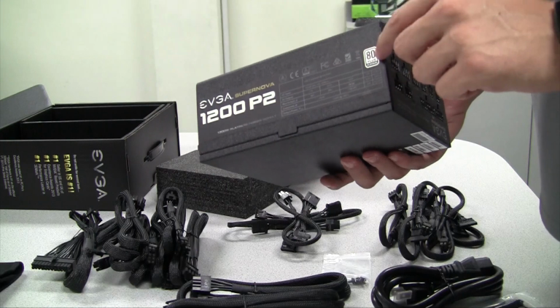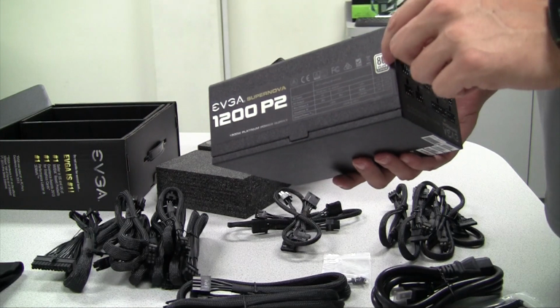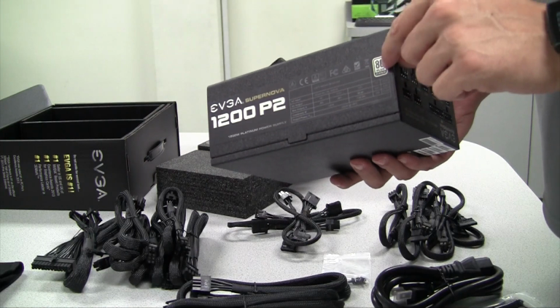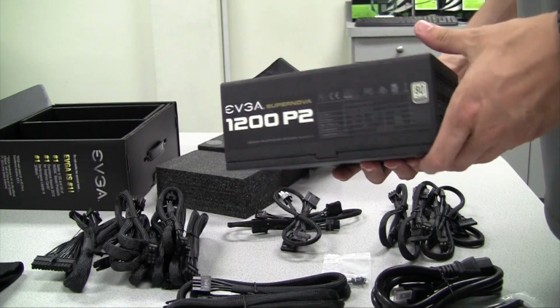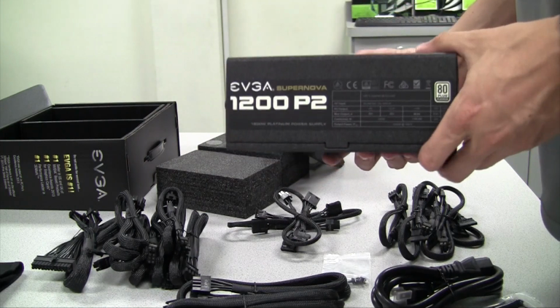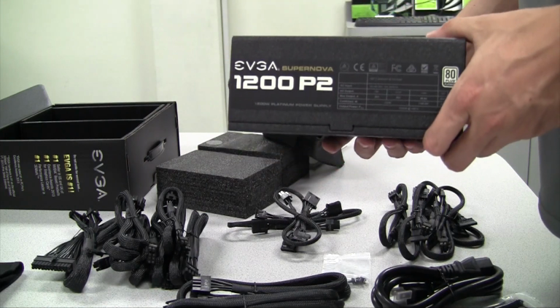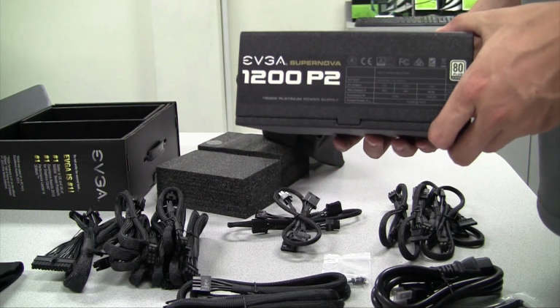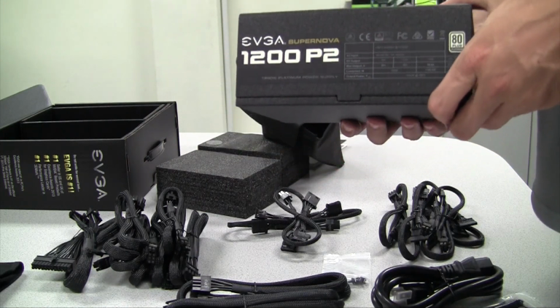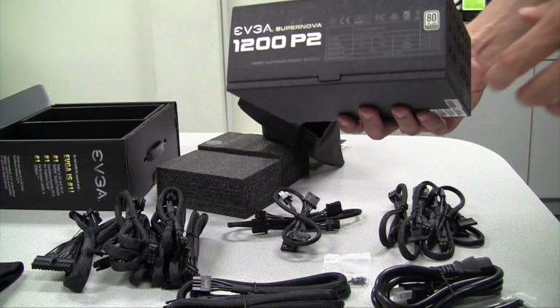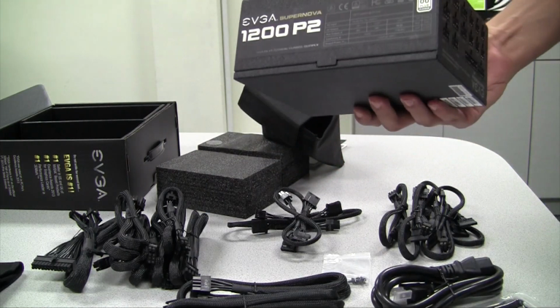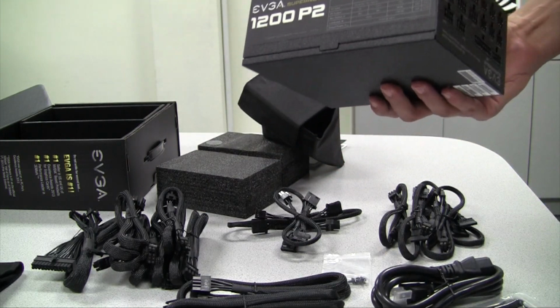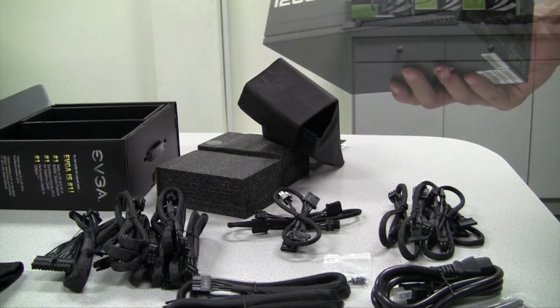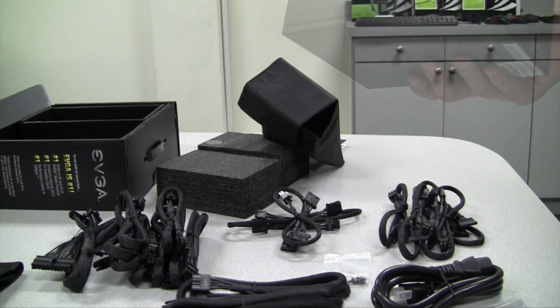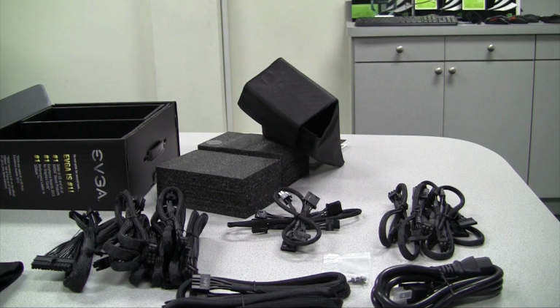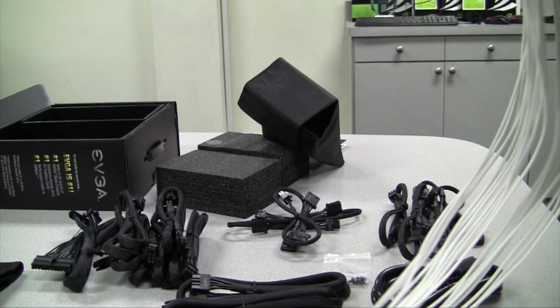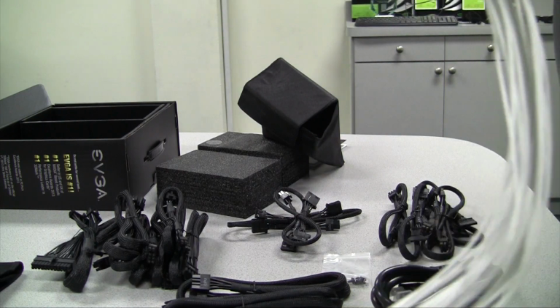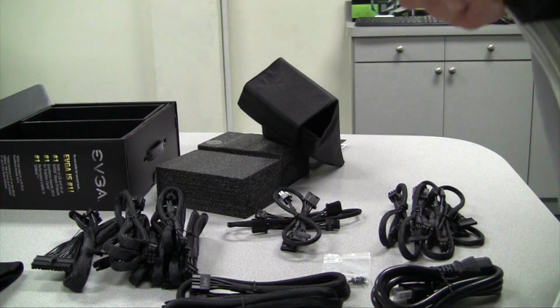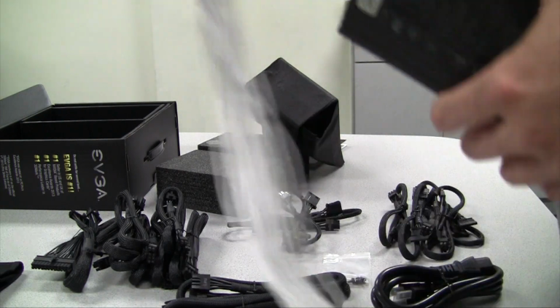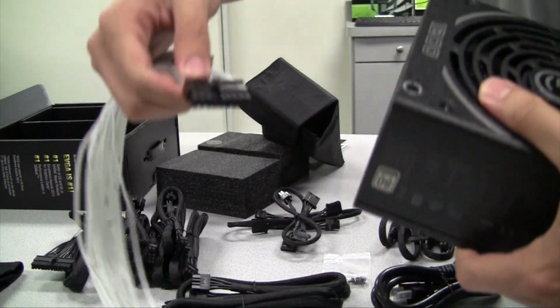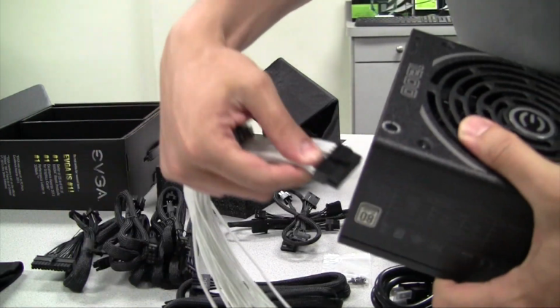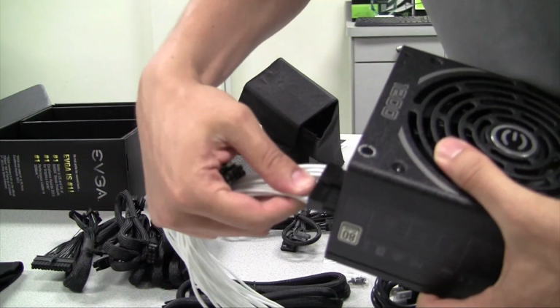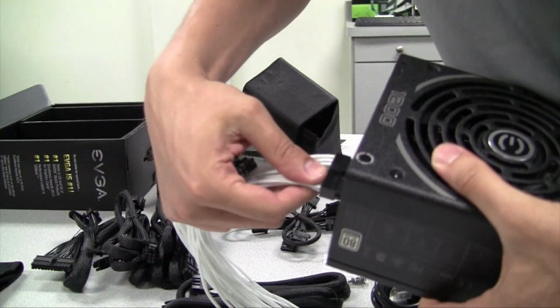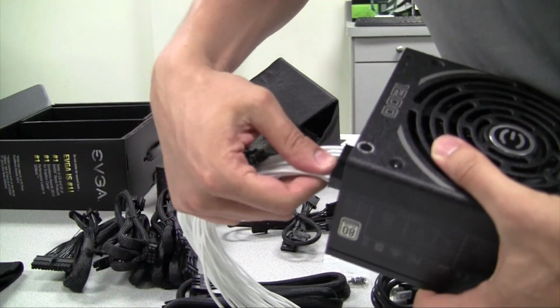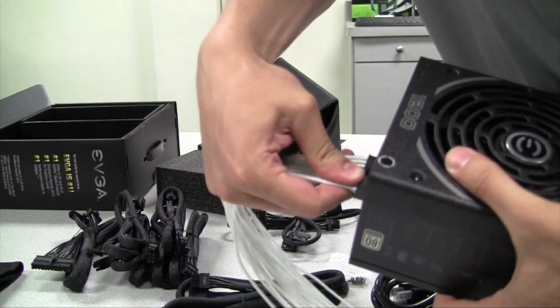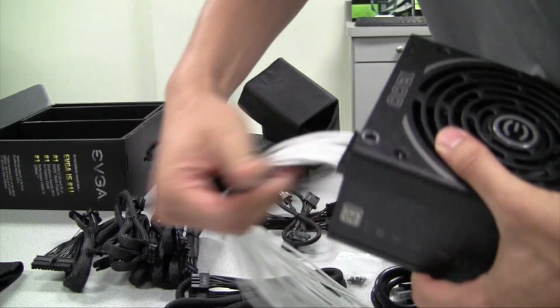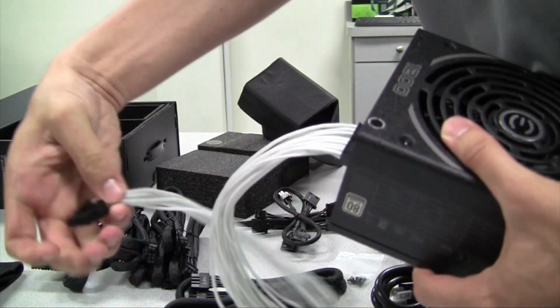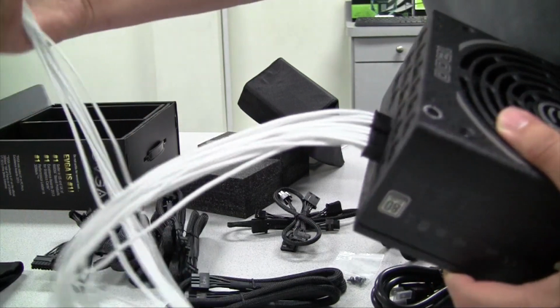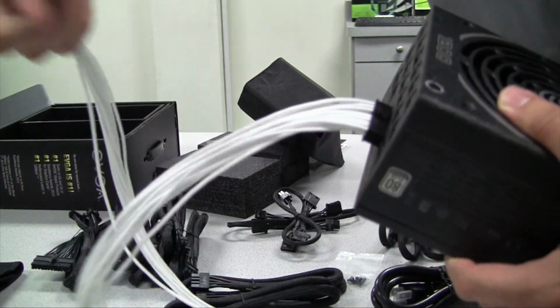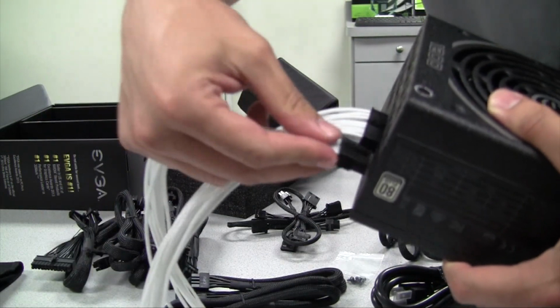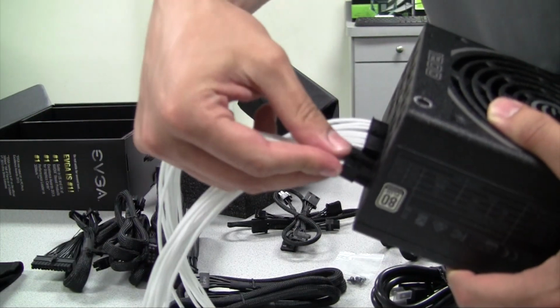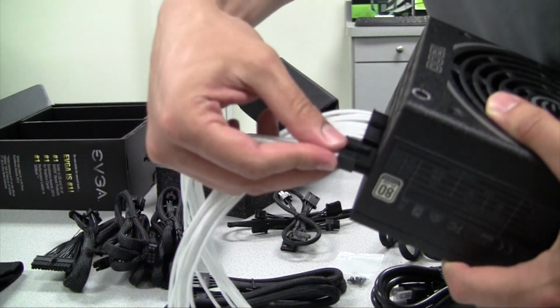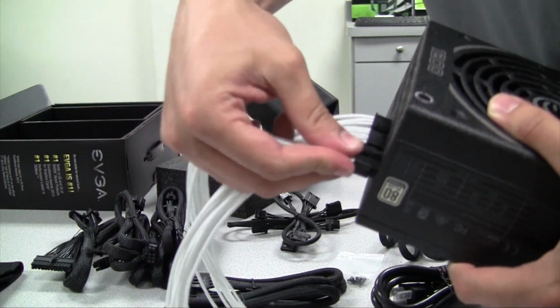As mentioned, this is a platinum rated power supply, which means it's 92 percent efficient under 115 VAC. For those of you looking for a bit more unique look, this power supply does support the EVGA individually sleeved cables, such as this one here.